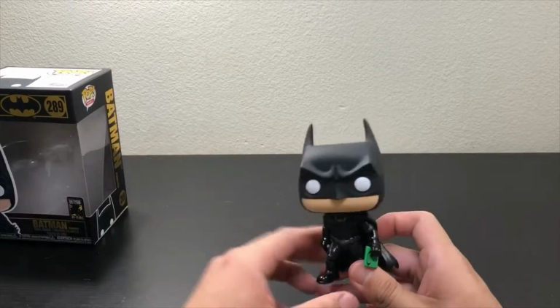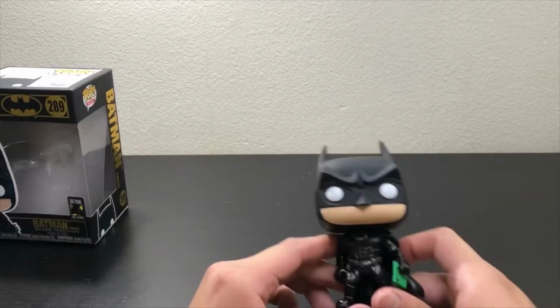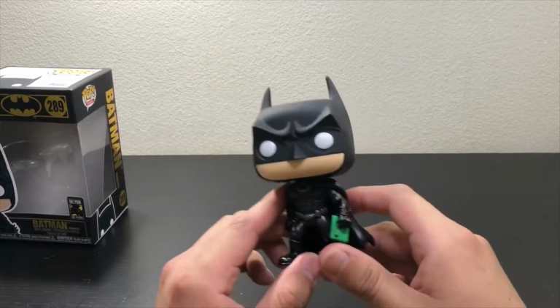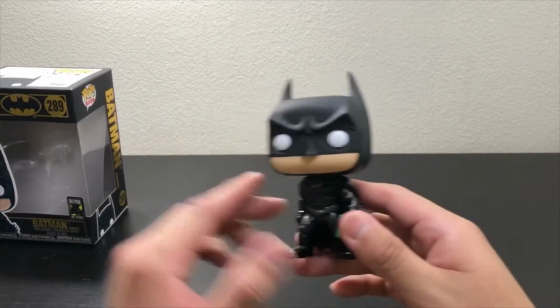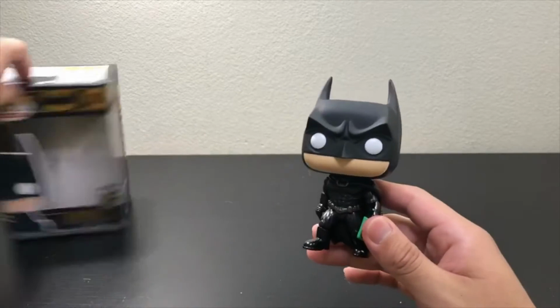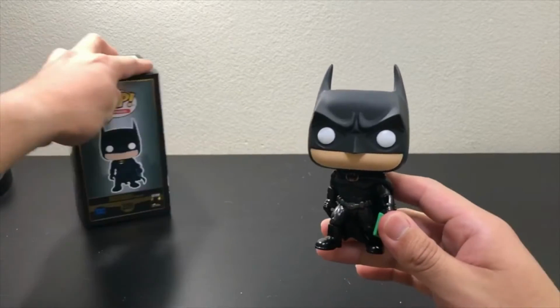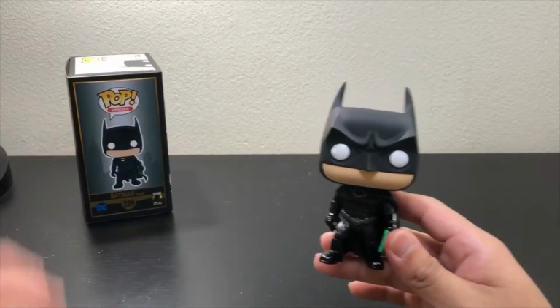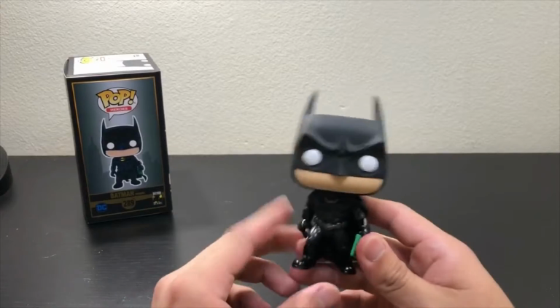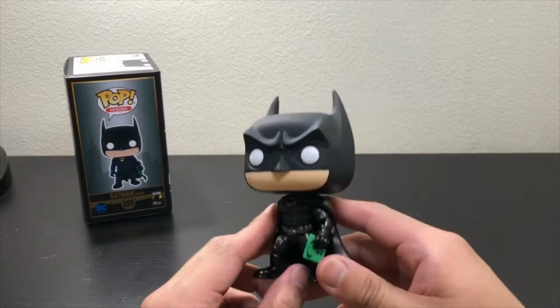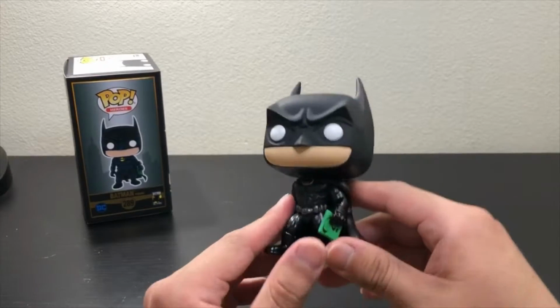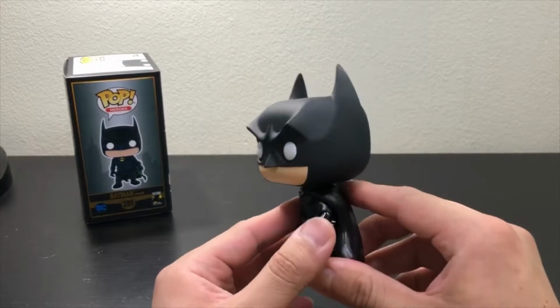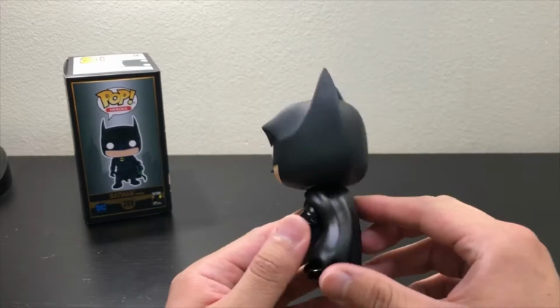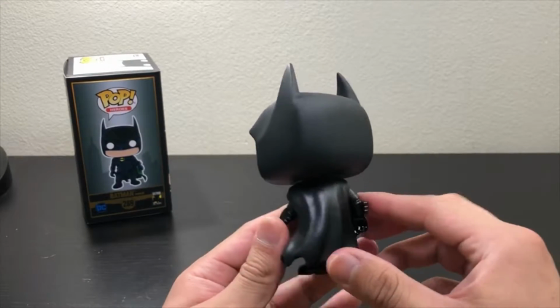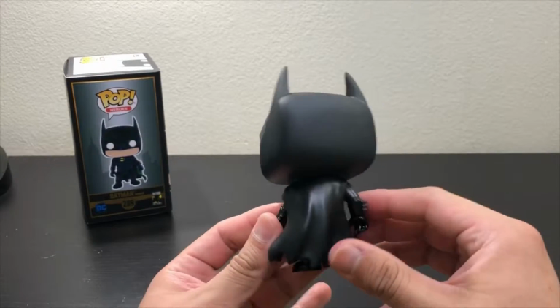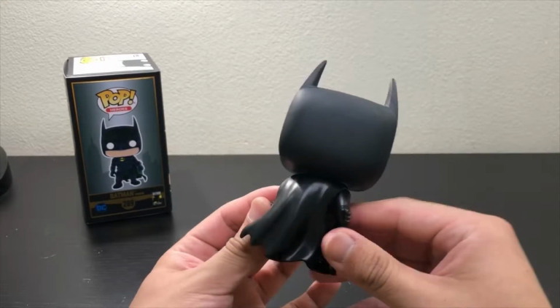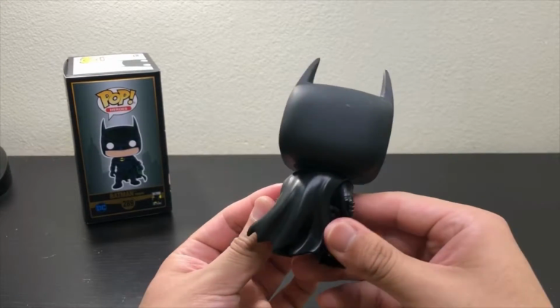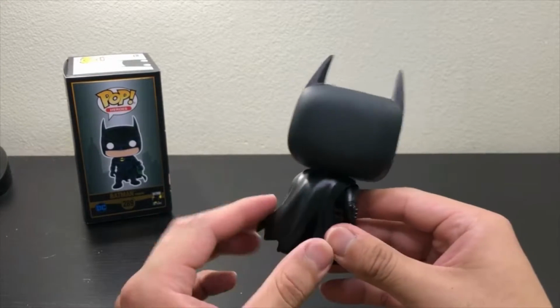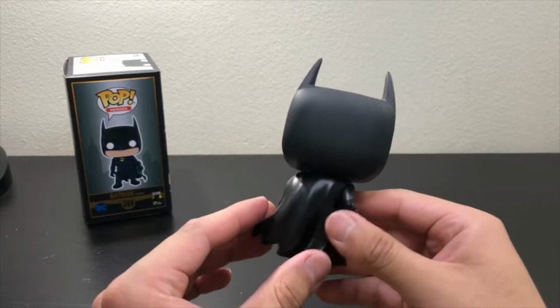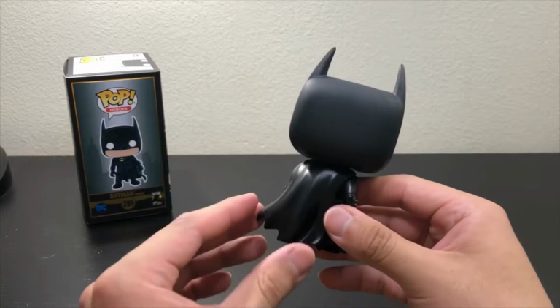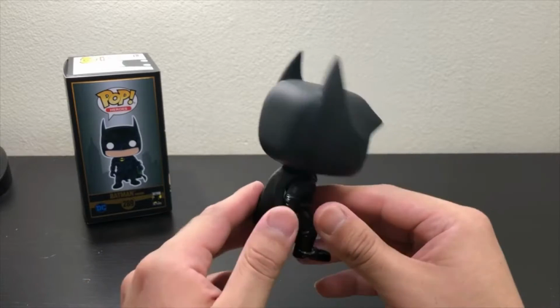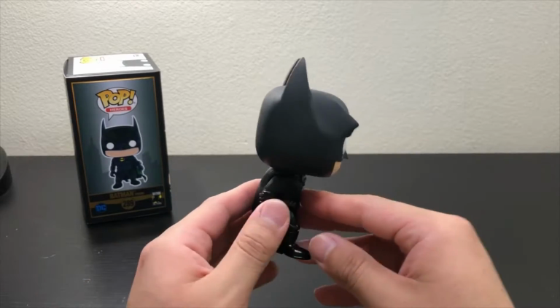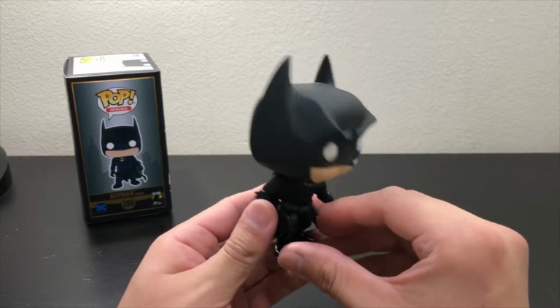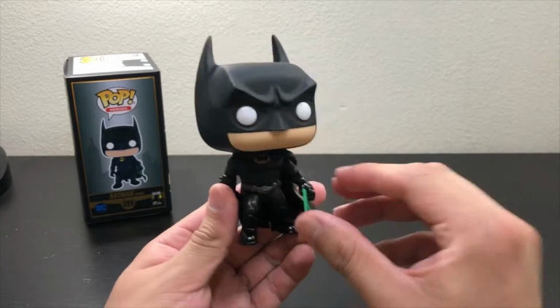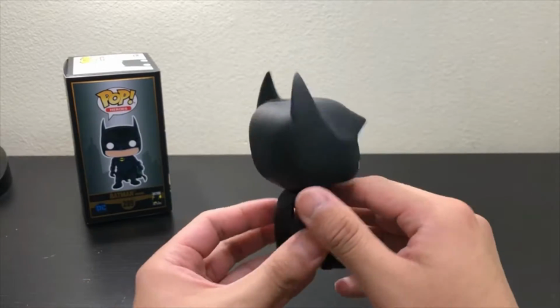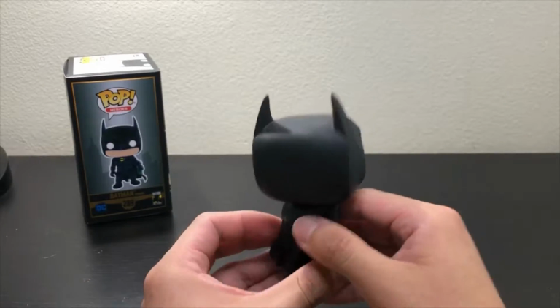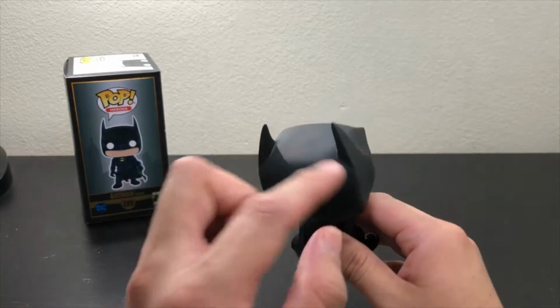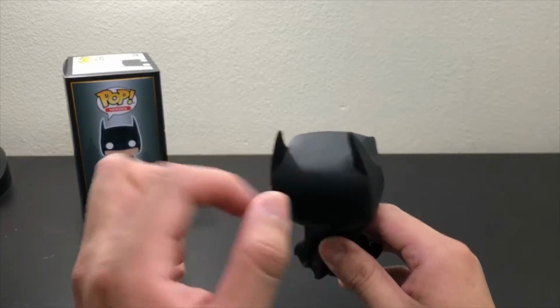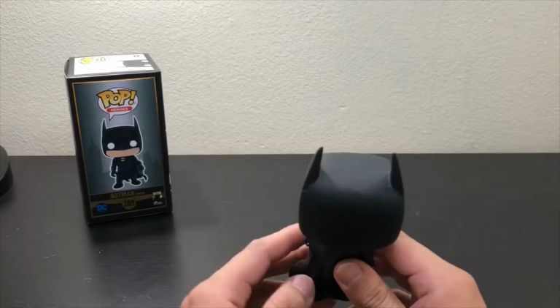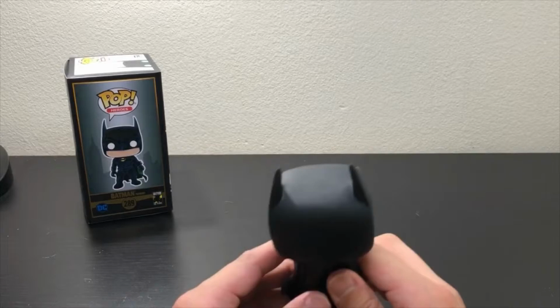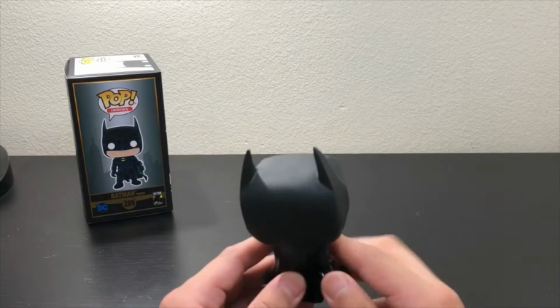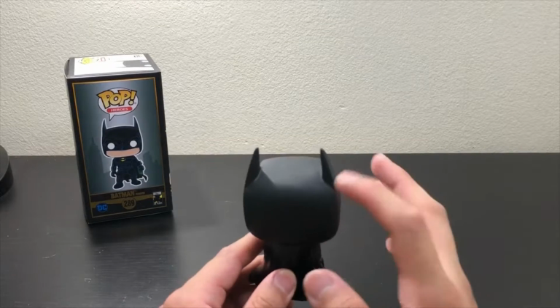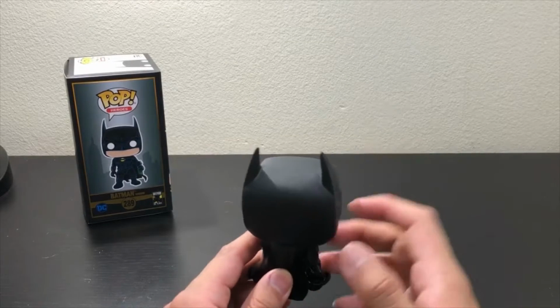So this is where this pop is made from. I don't like how it looks — actually it does look nice. The only complaint I have is the little scuff, the little mark that it has there.